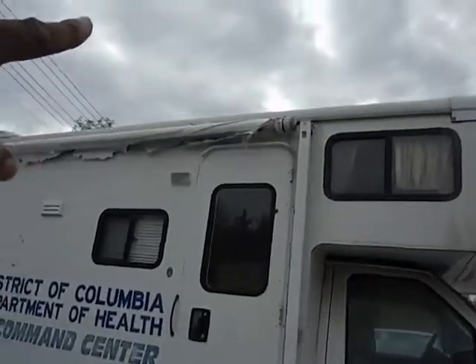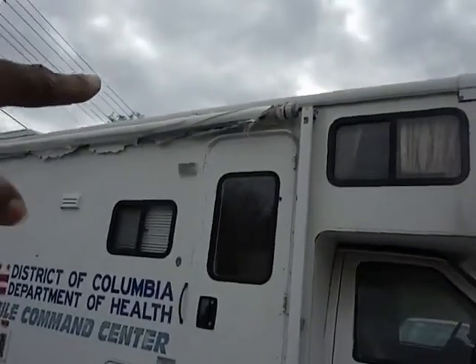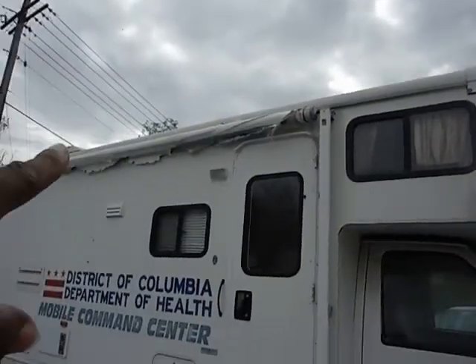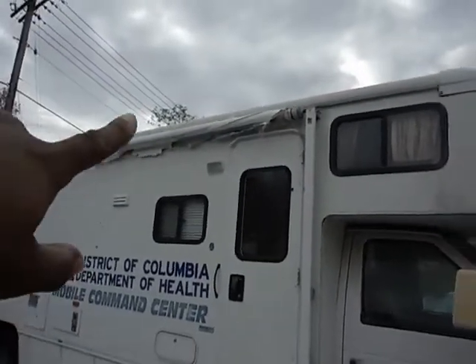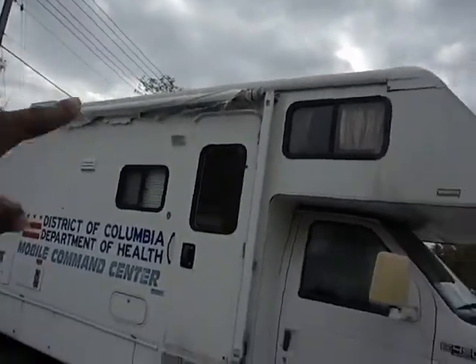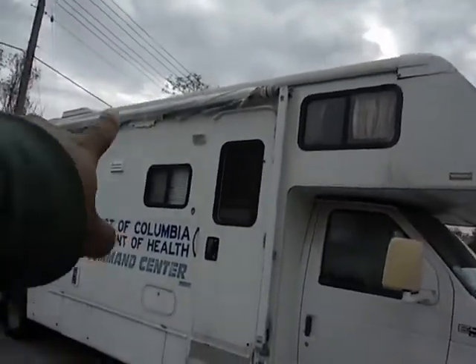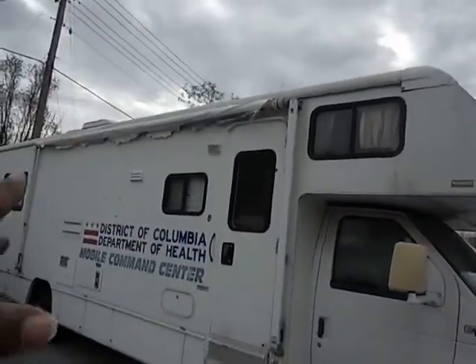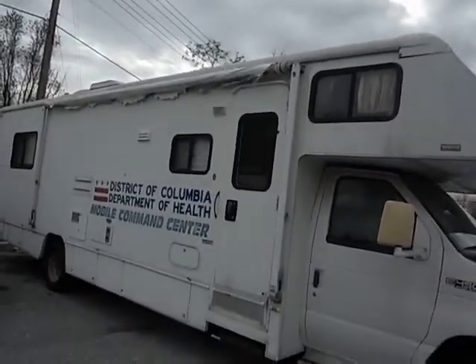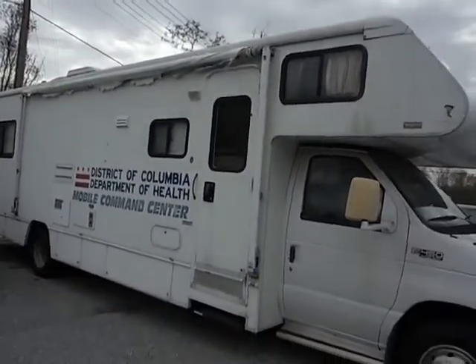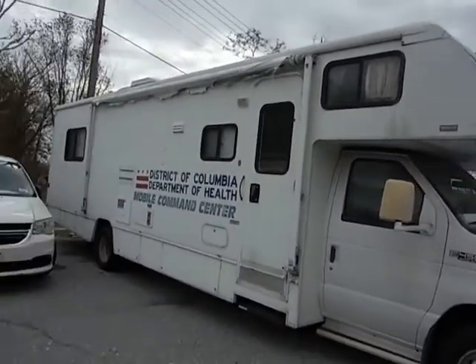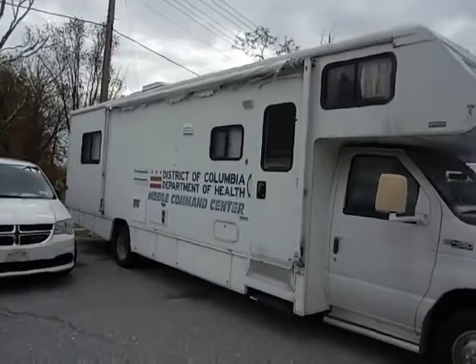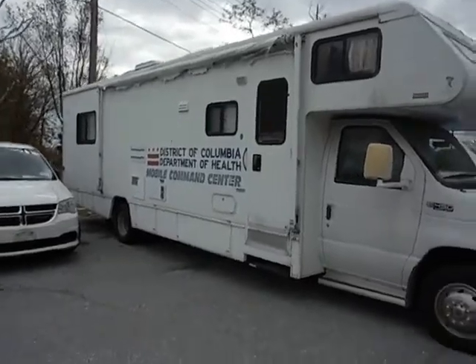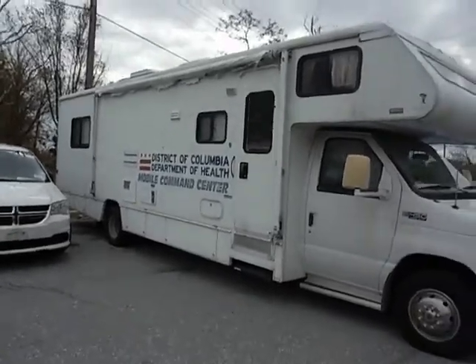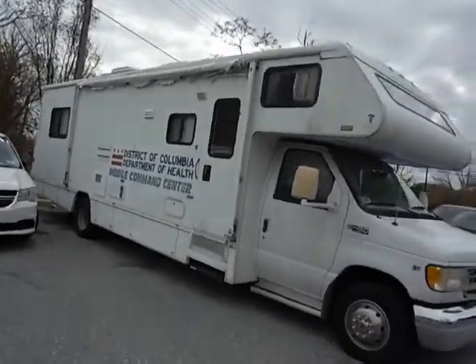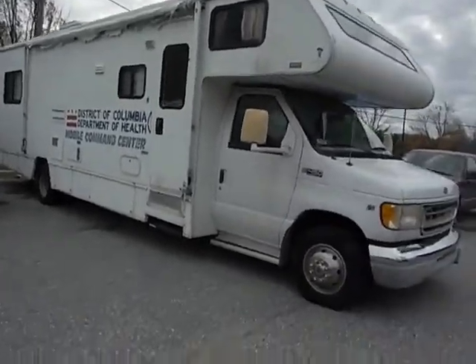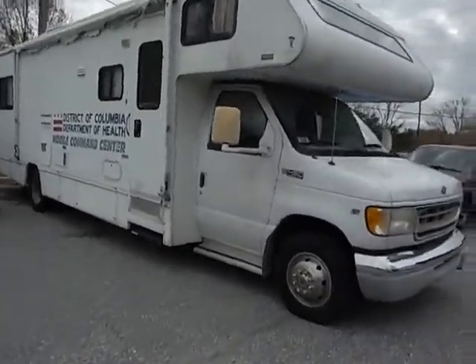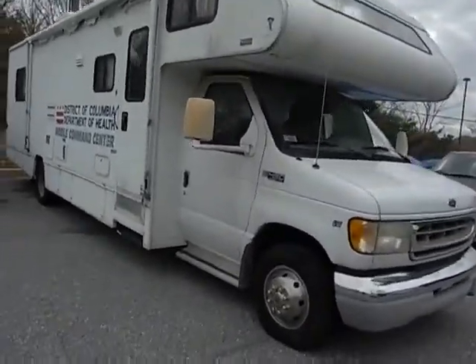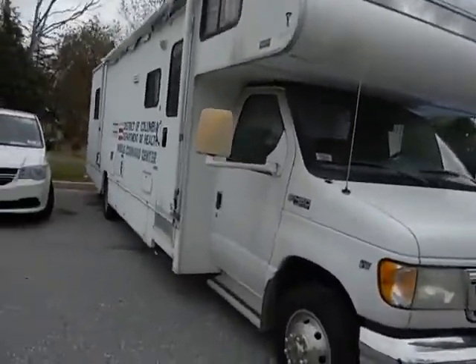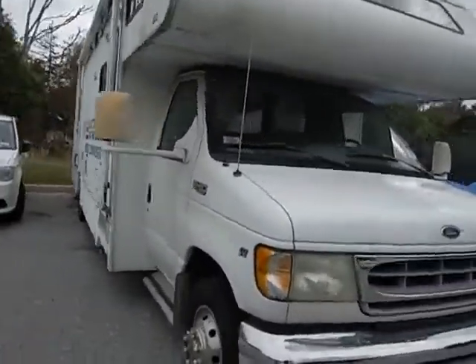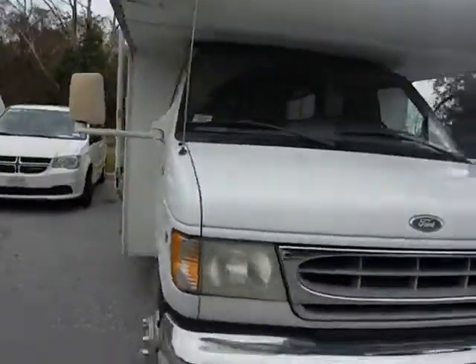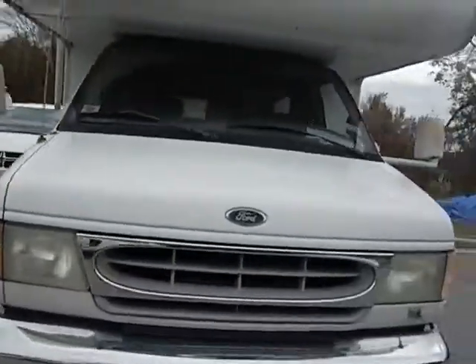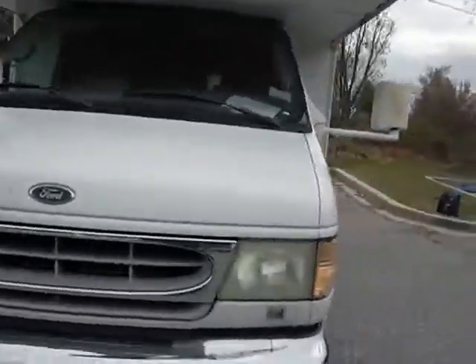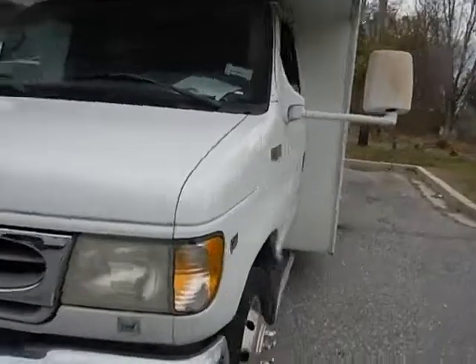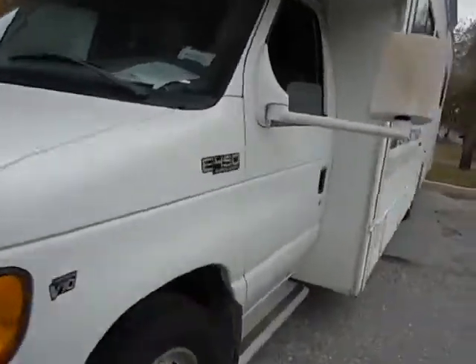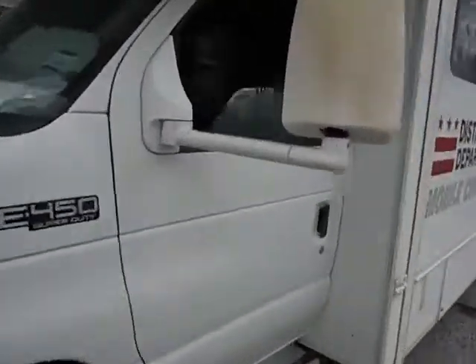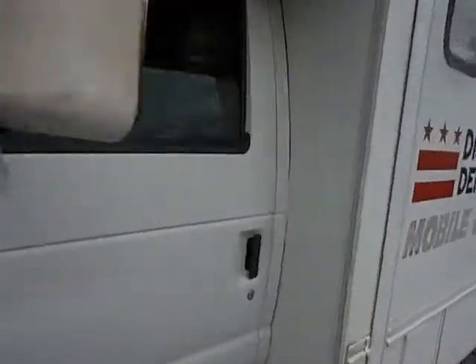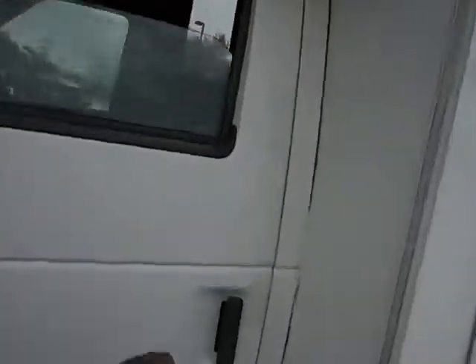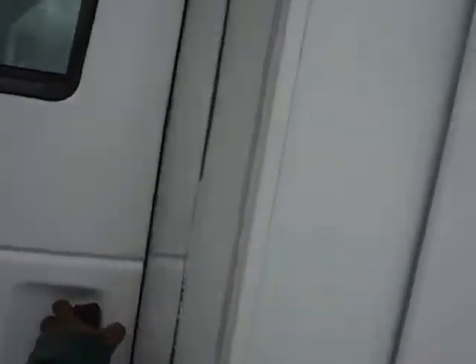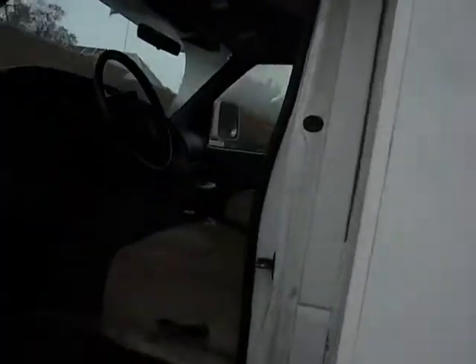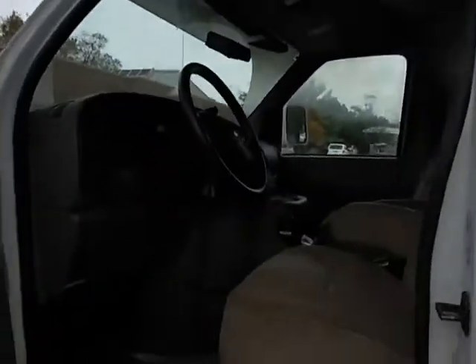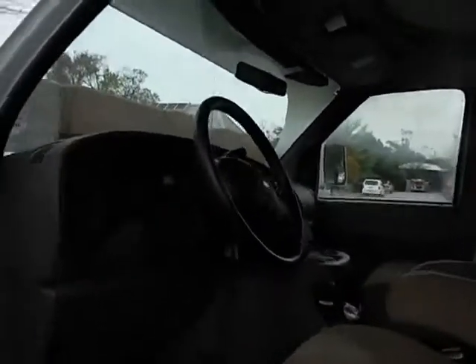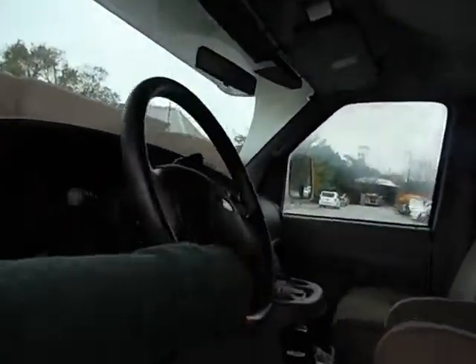Looking at that up there, it looks like it could be a screen that can get pulled down. If it's not, you can make it into a screen — as though you can pull up to your residence and have movie night.